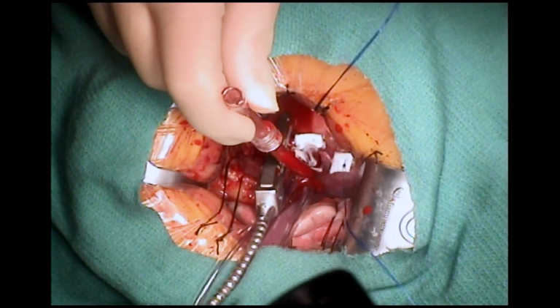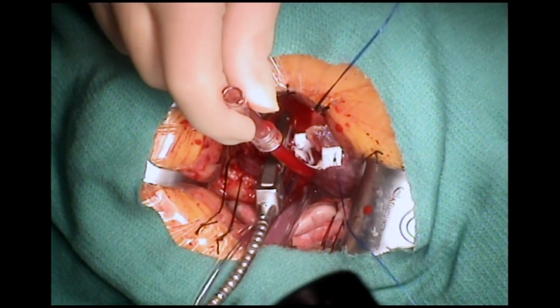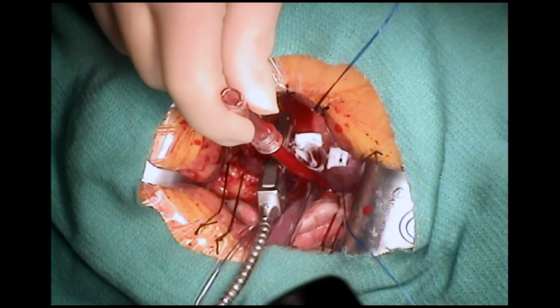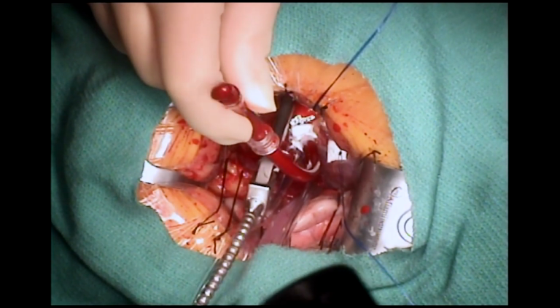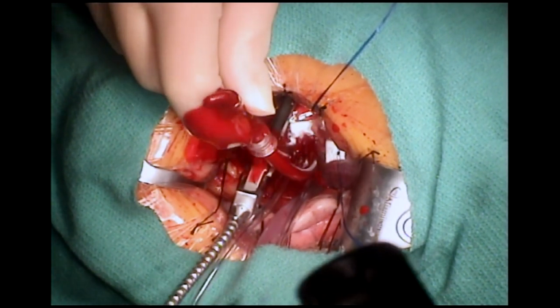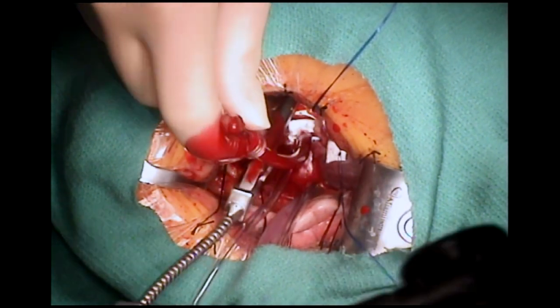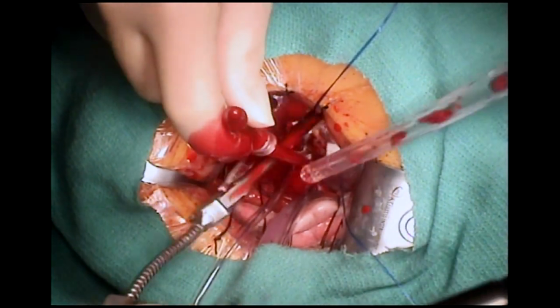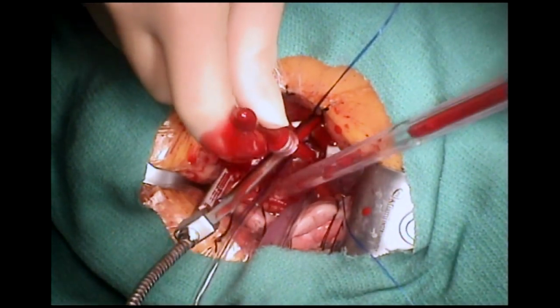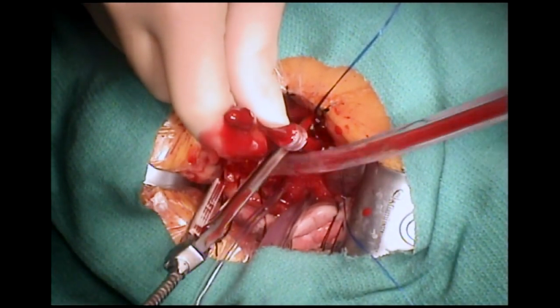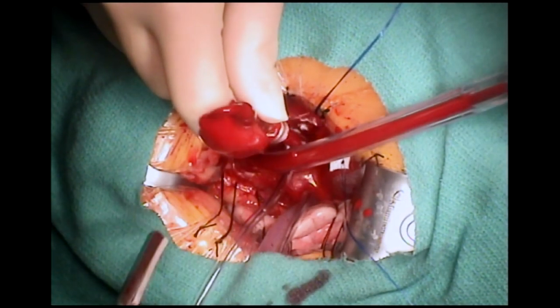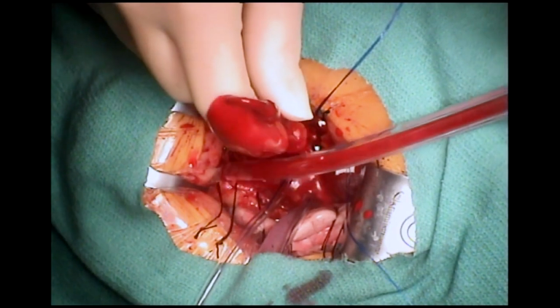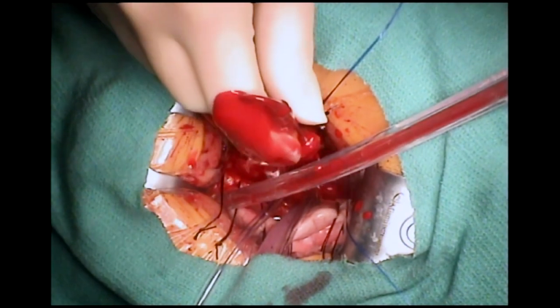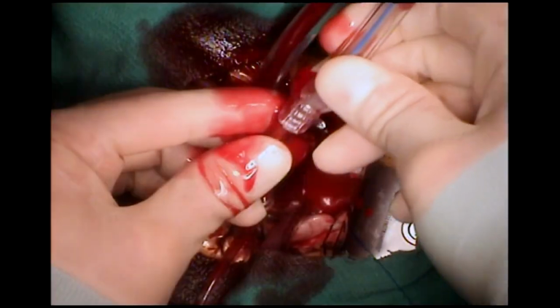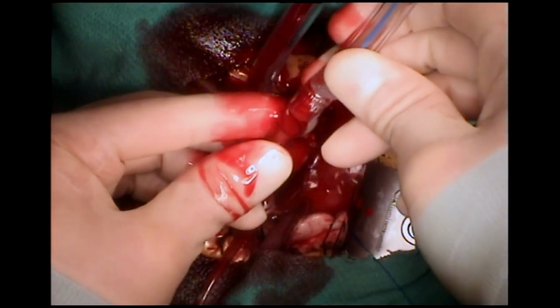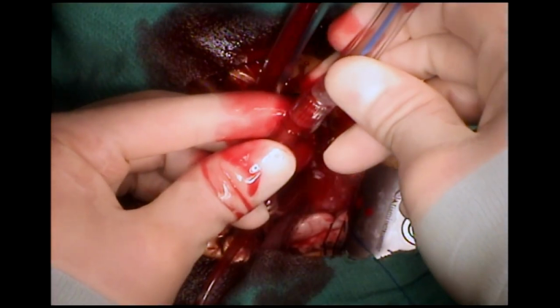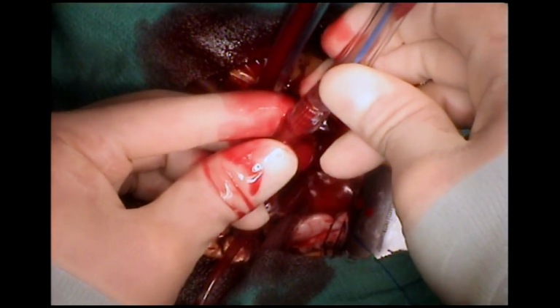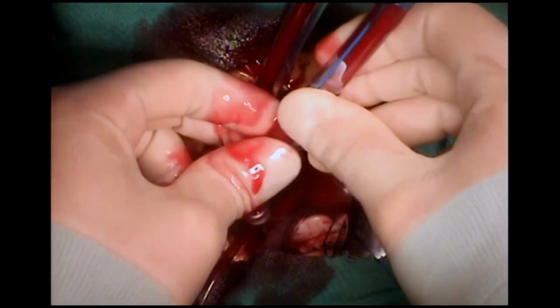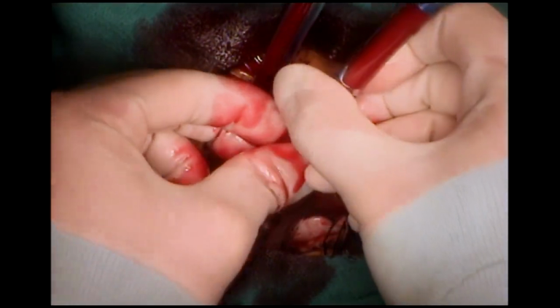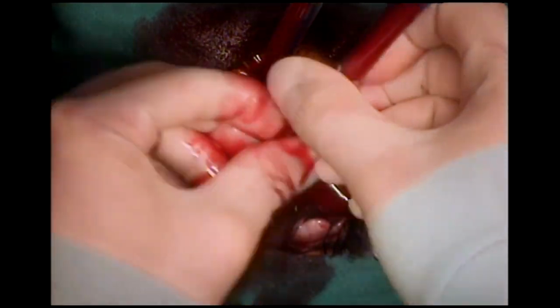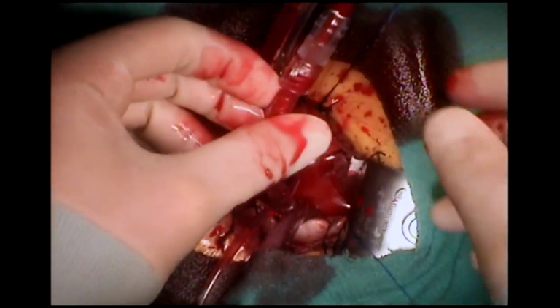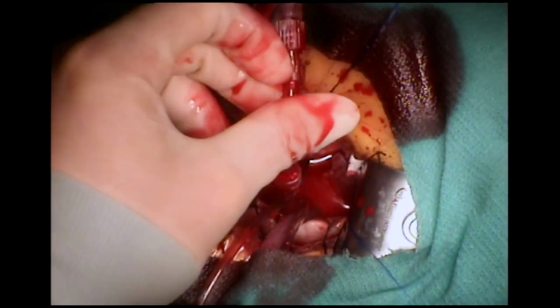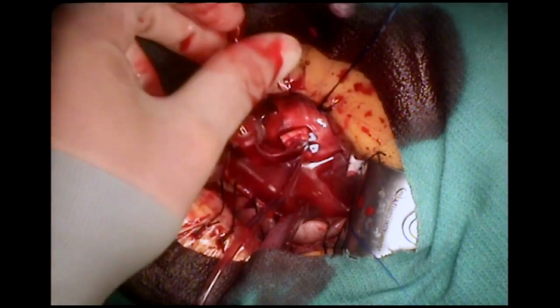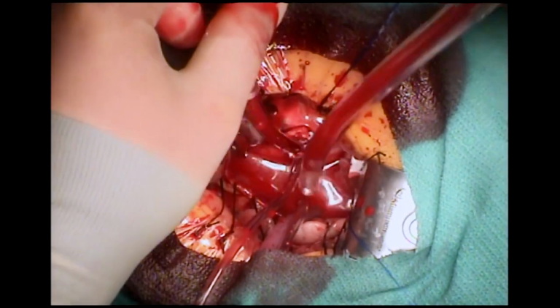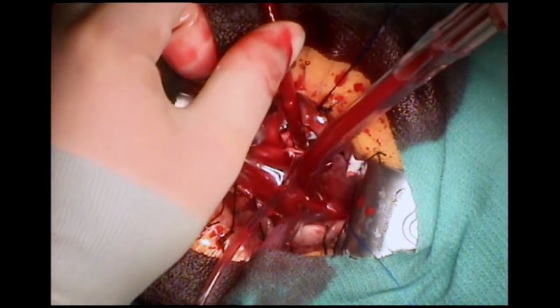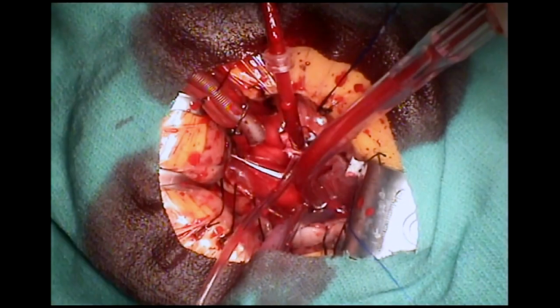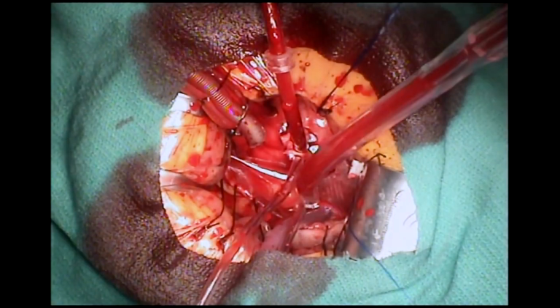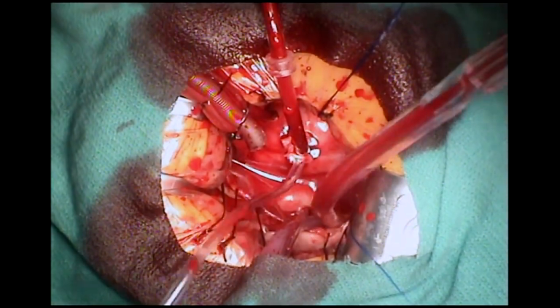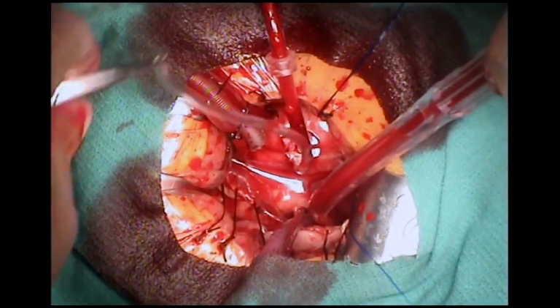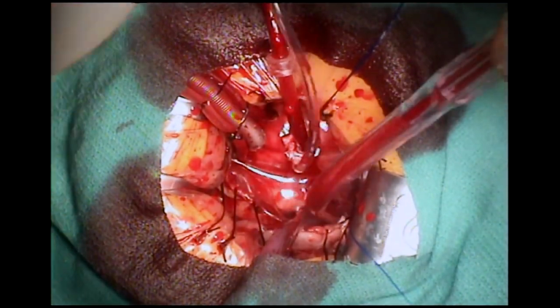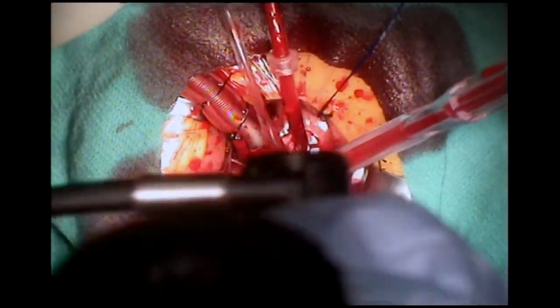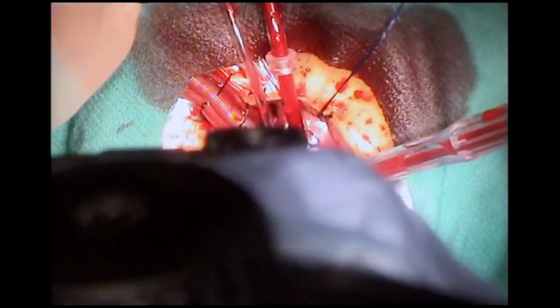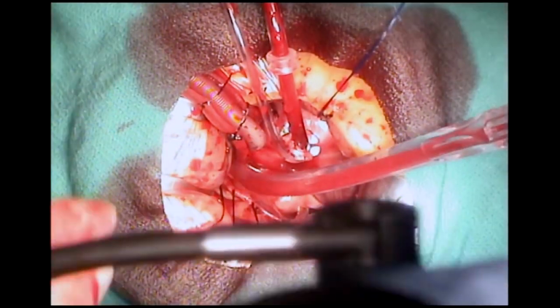The usual de-airing maneuvers are performed and the cross clamp is released. Venting is performed through the aortic root as well as through the left ventricular vent placed via the right superior pulmonary vein.